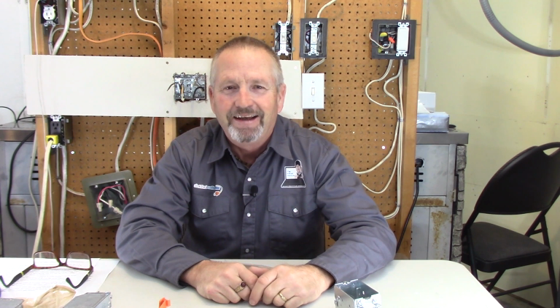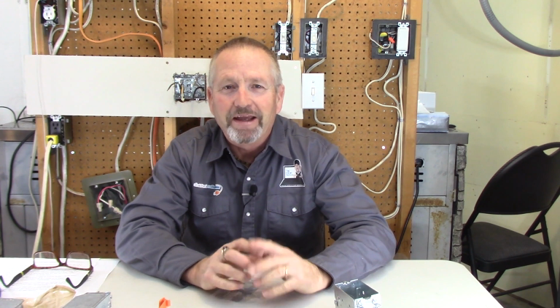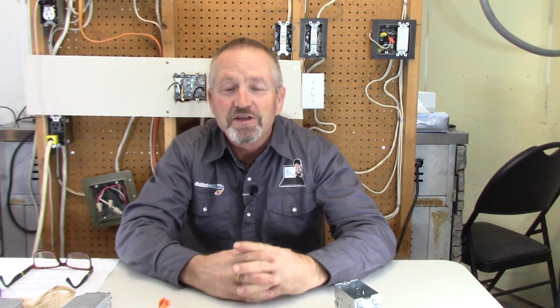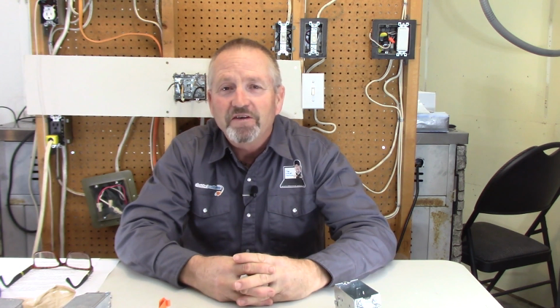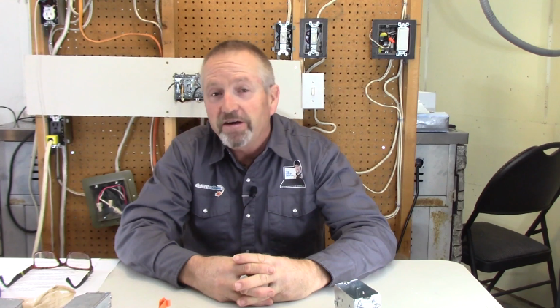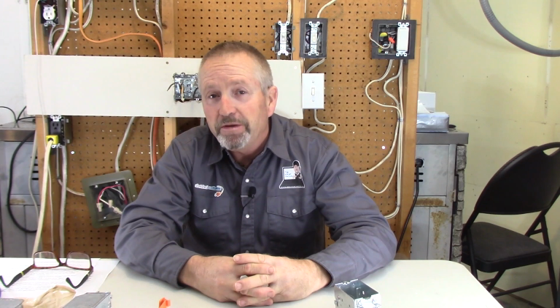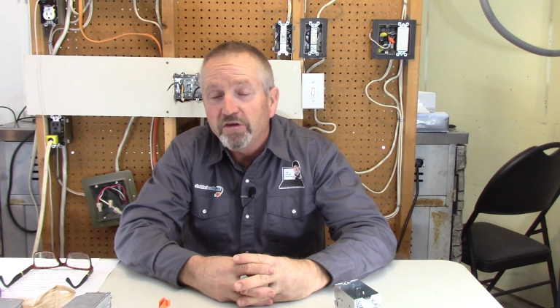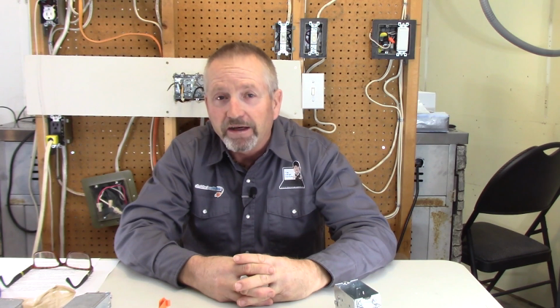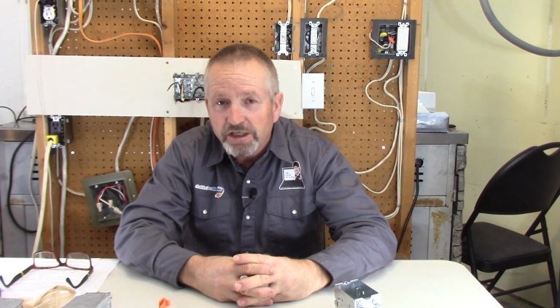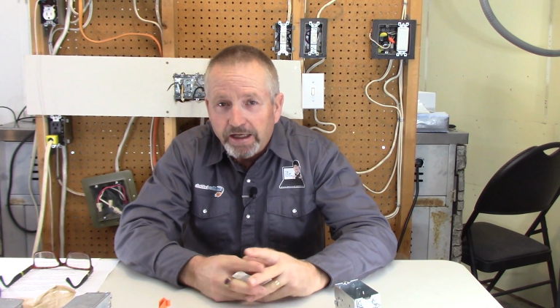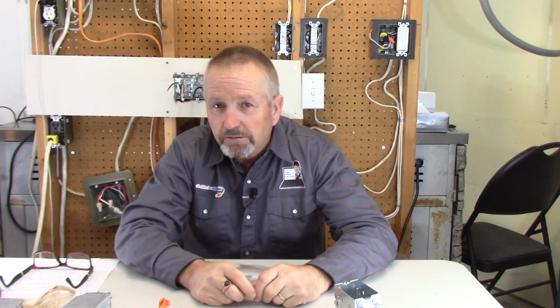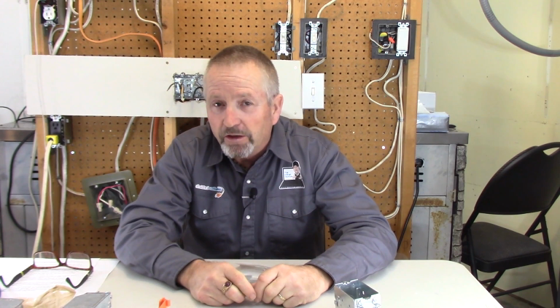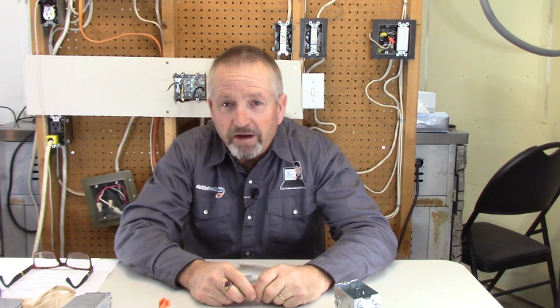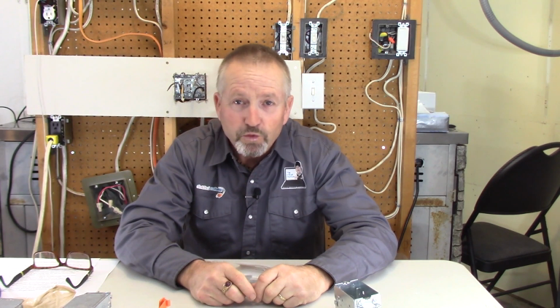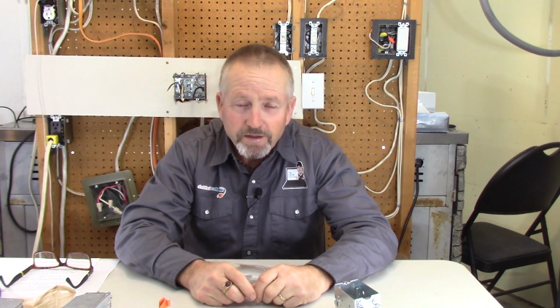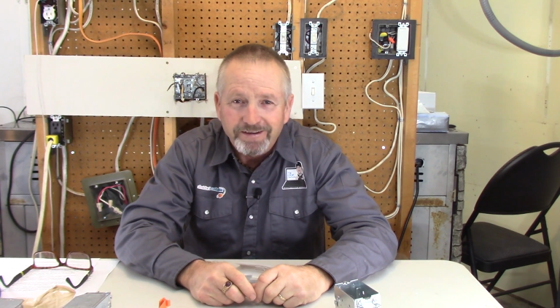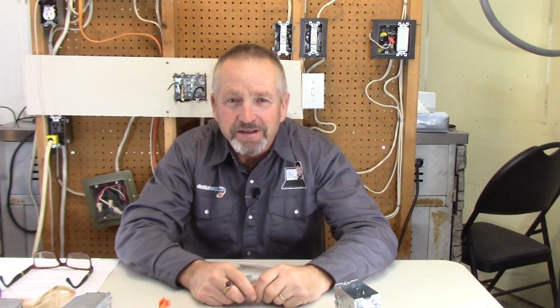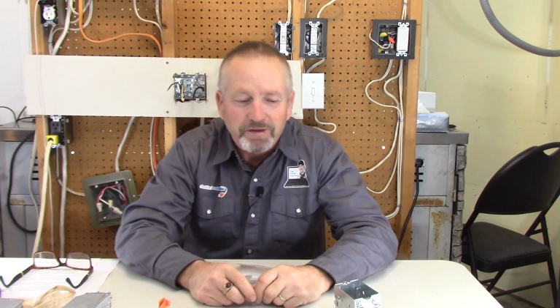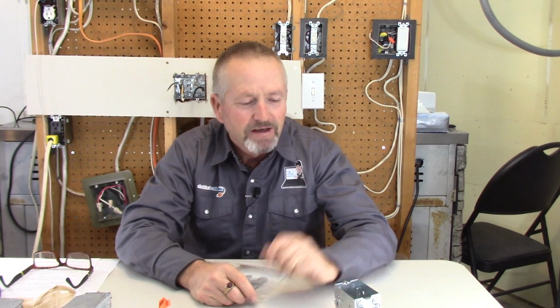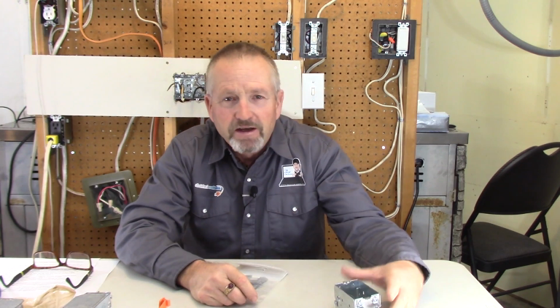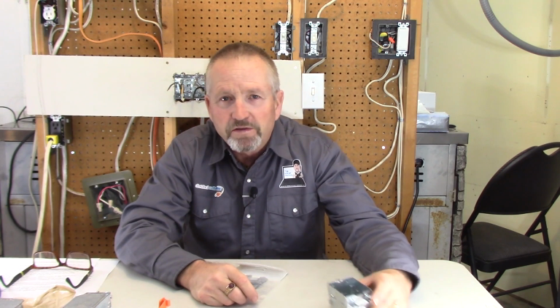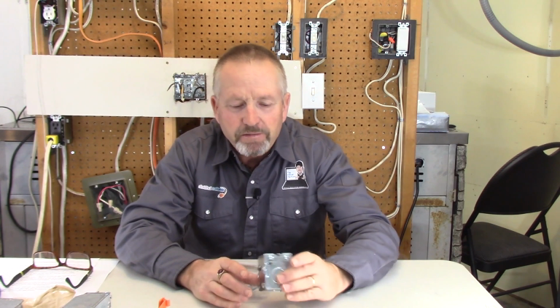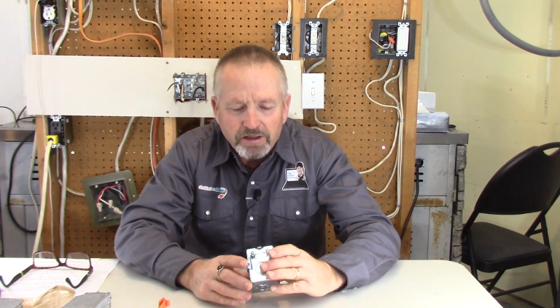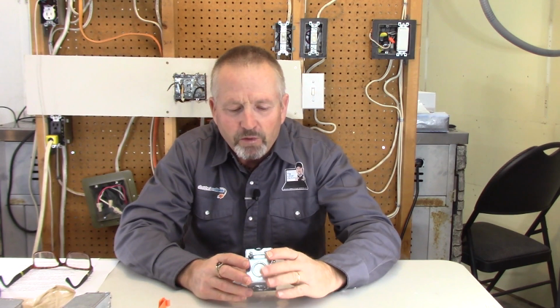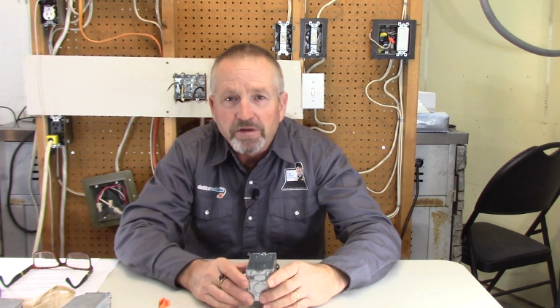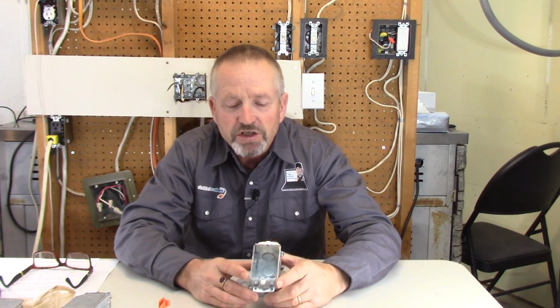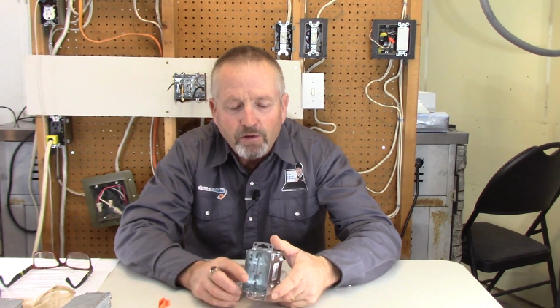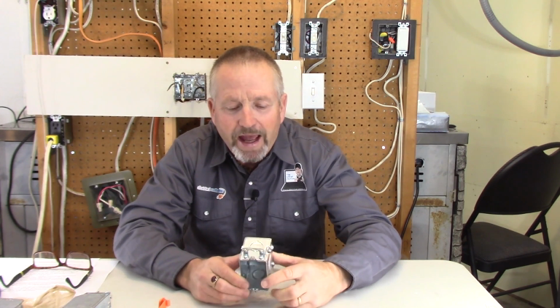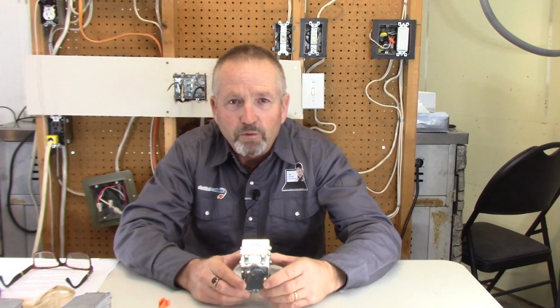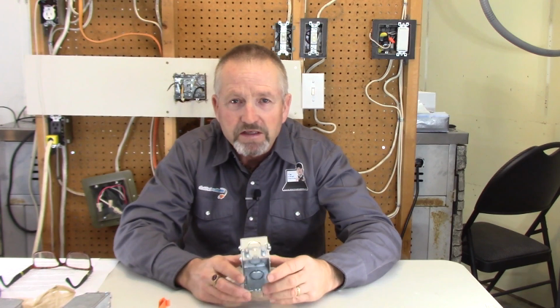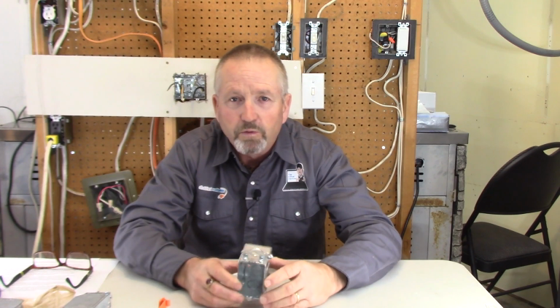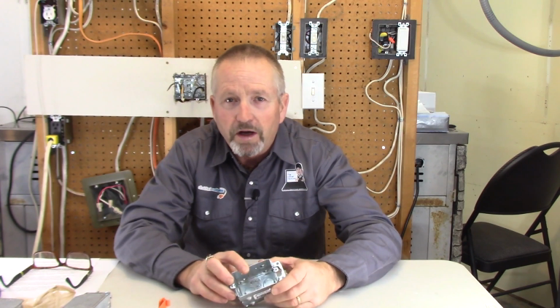Hello again do-it-yourselfers, Terry Peterman, the internet electrician, and welcome to another one of my video shorts on current topics. Today I'm just going to give you a quick demonstration on how to add in one of these old work boxes.